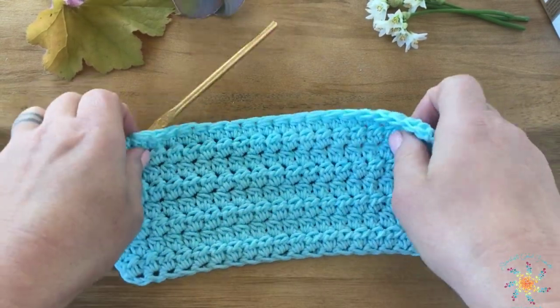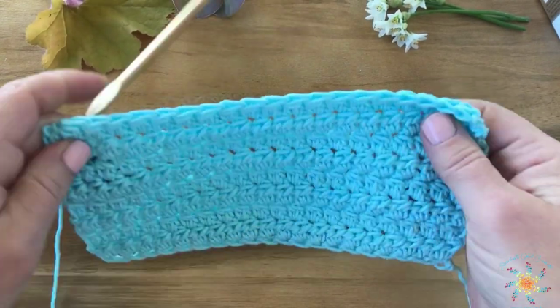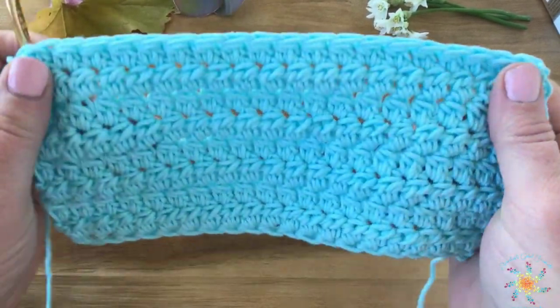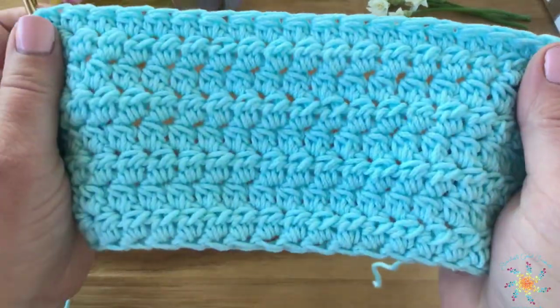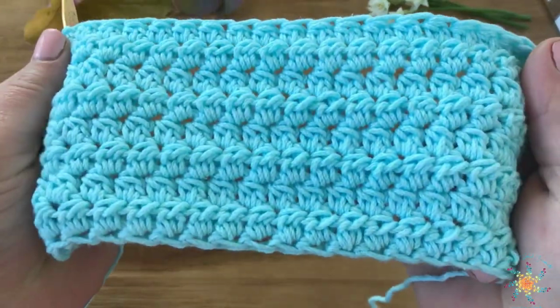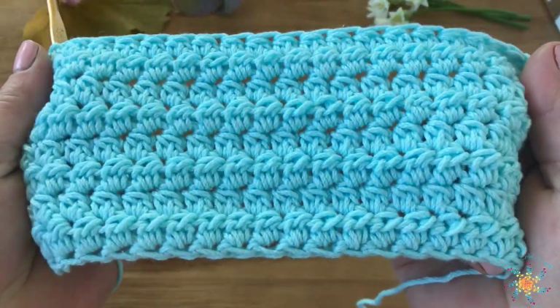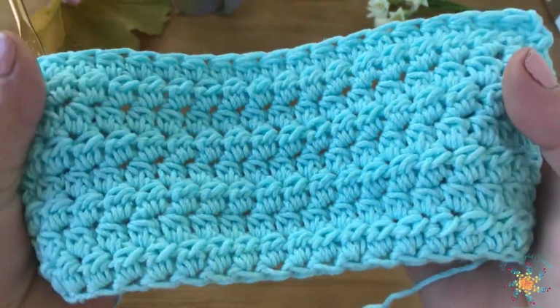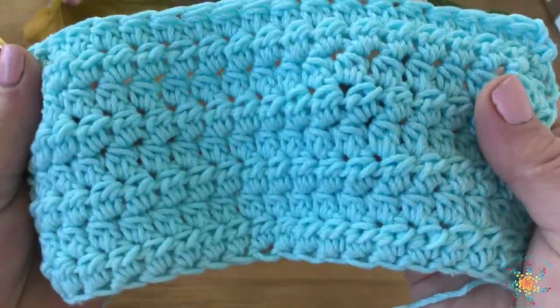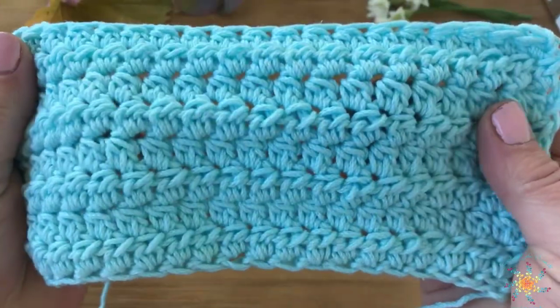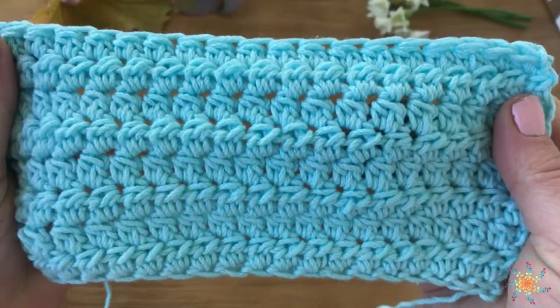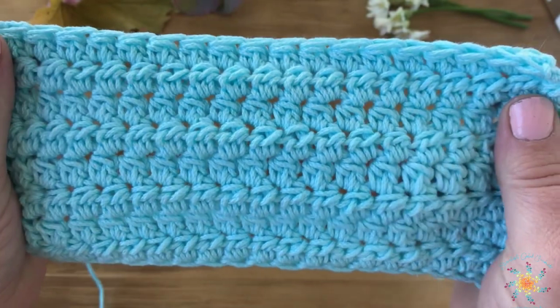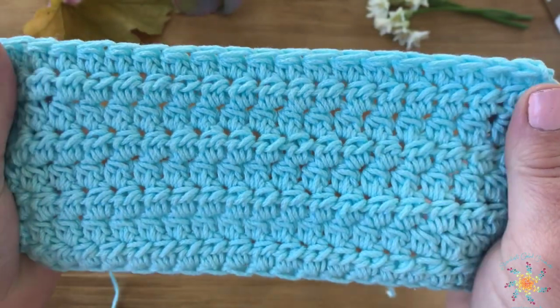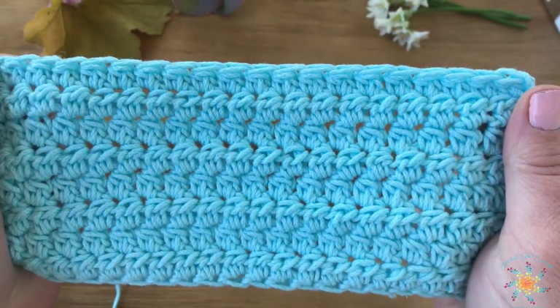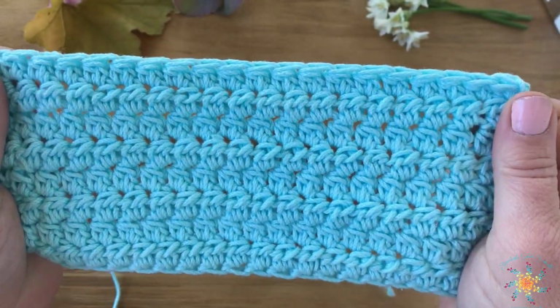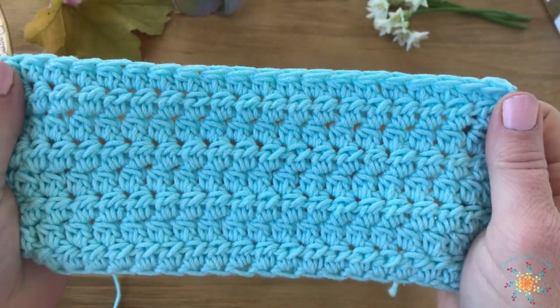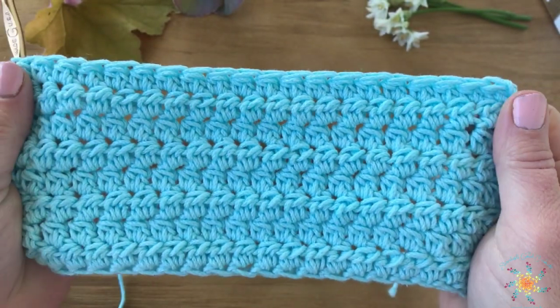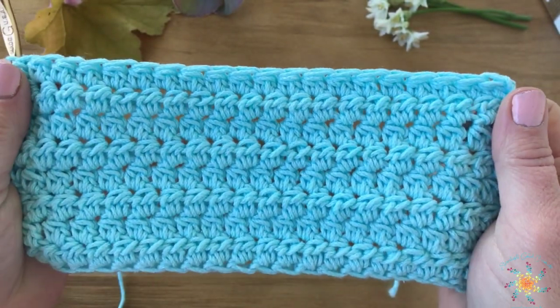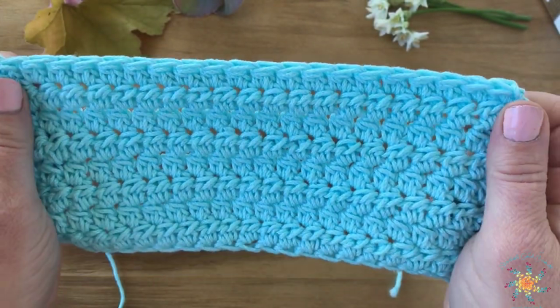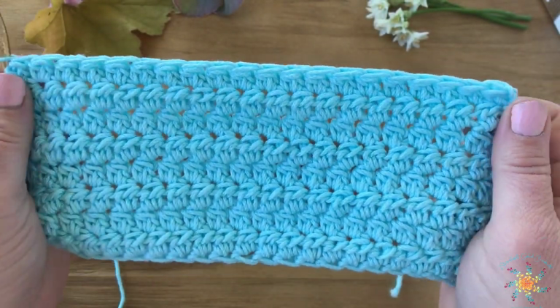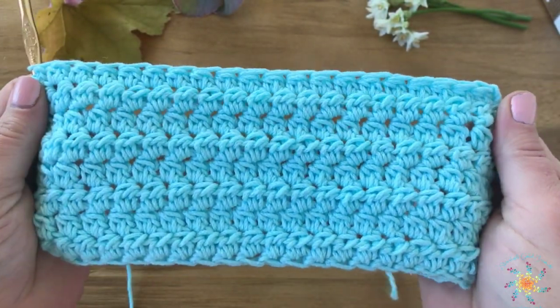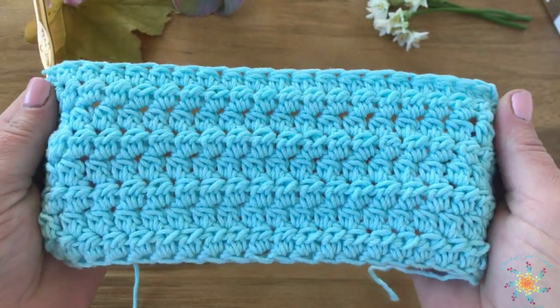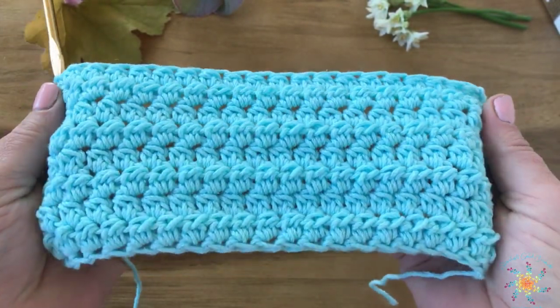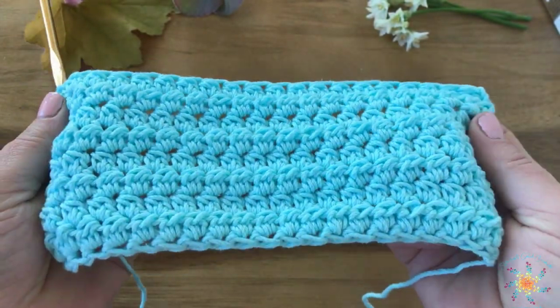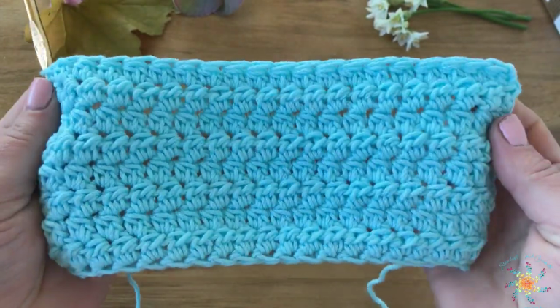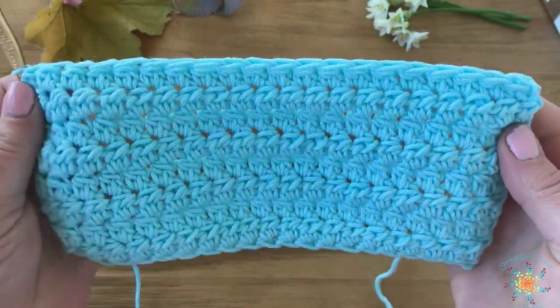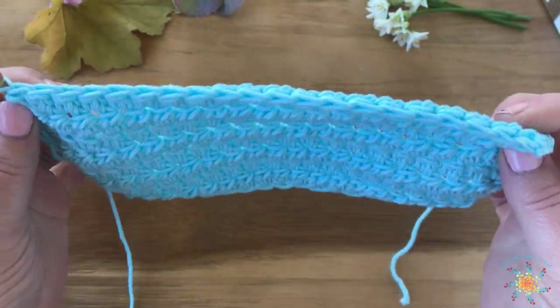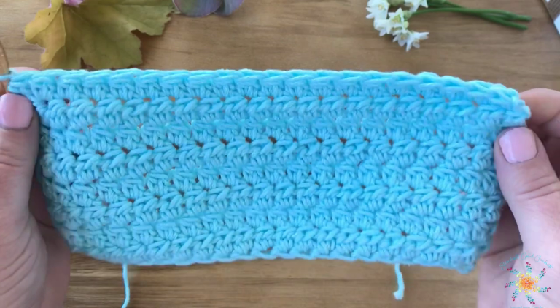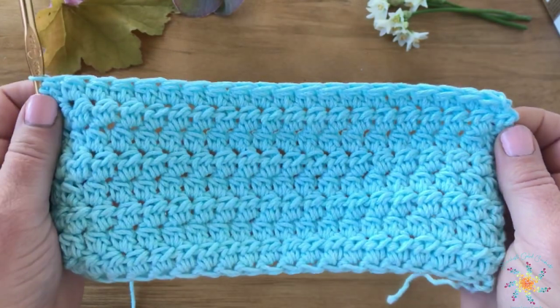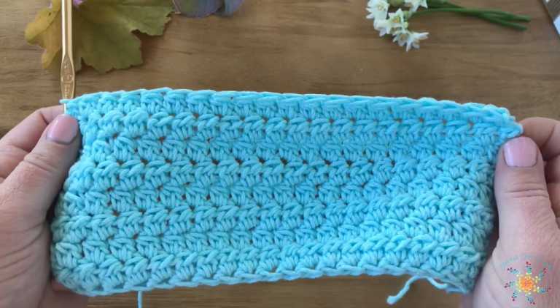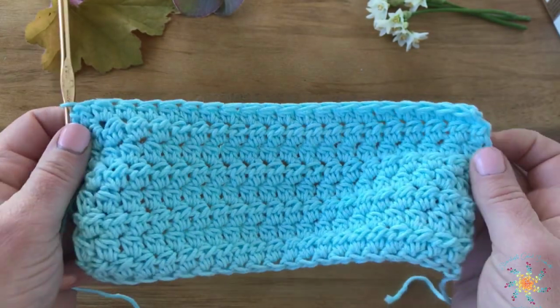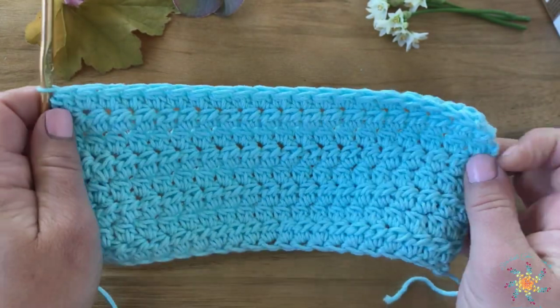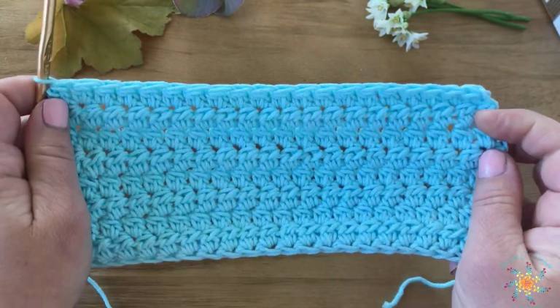I'll show you up closer a little bit. It's very similar to the Peak Stitch, which is one we did a couple weeks ago in the Stitch tutorial series, but it's just slightly different.